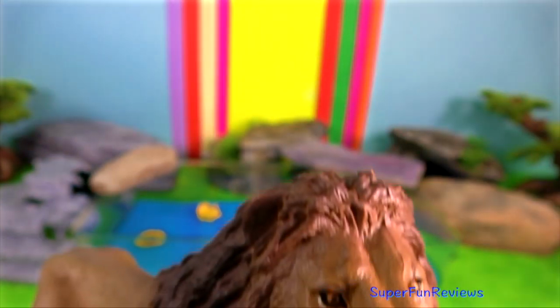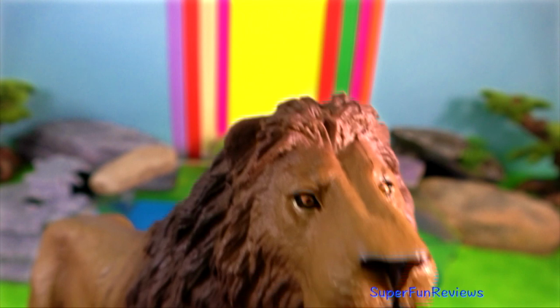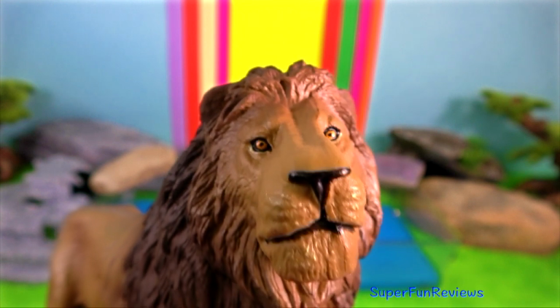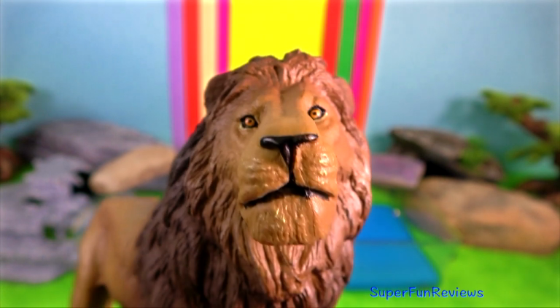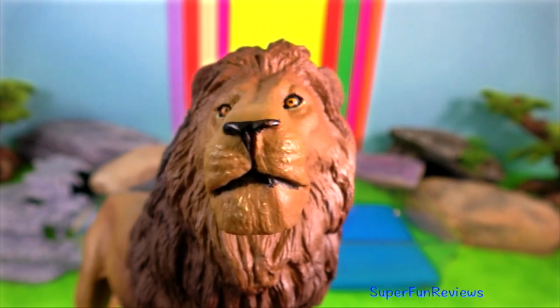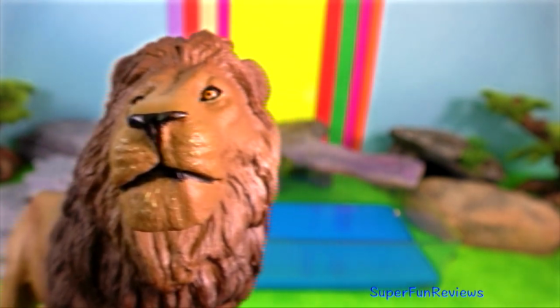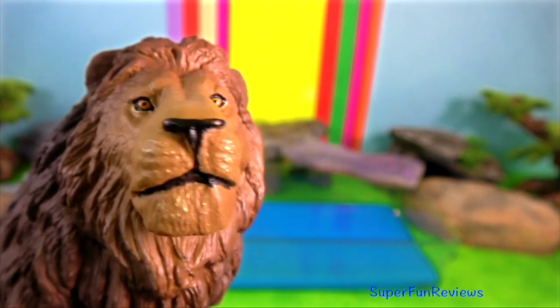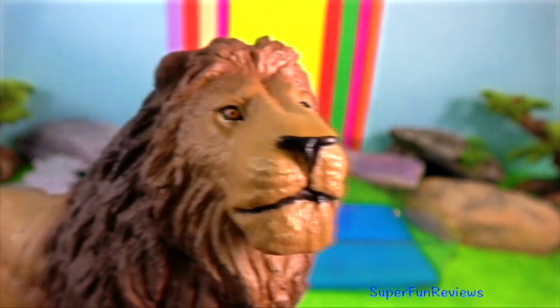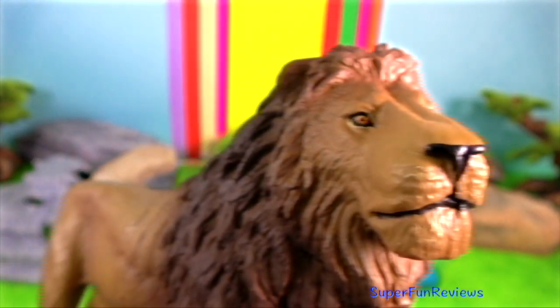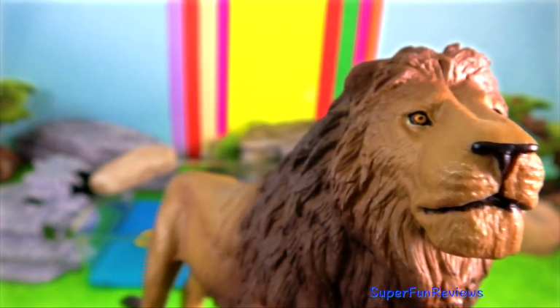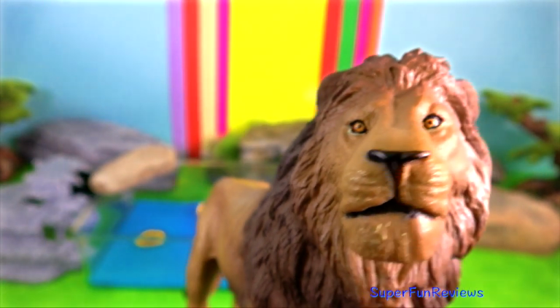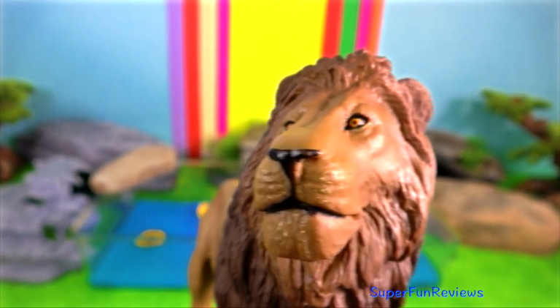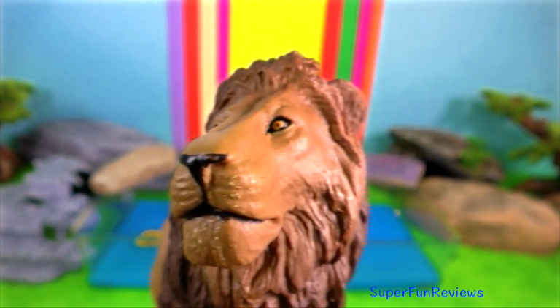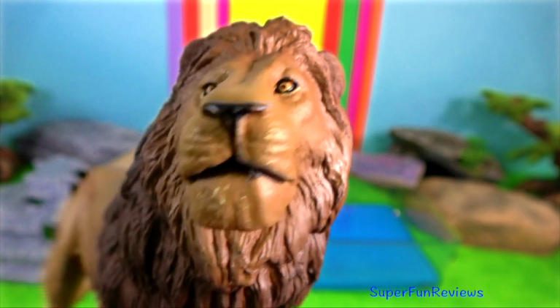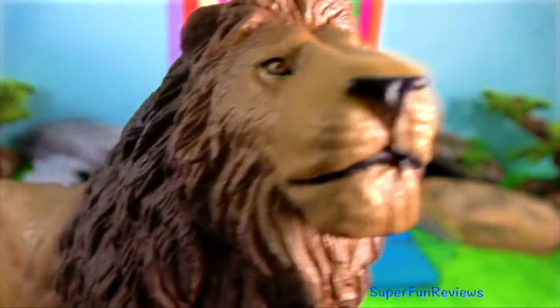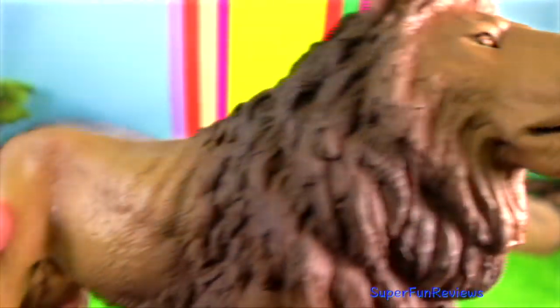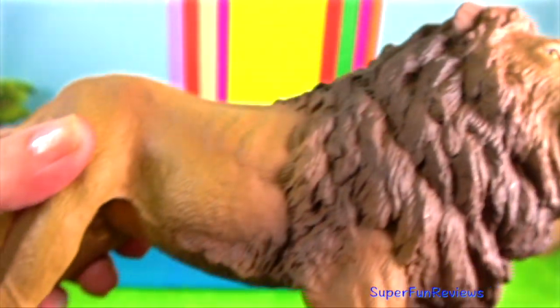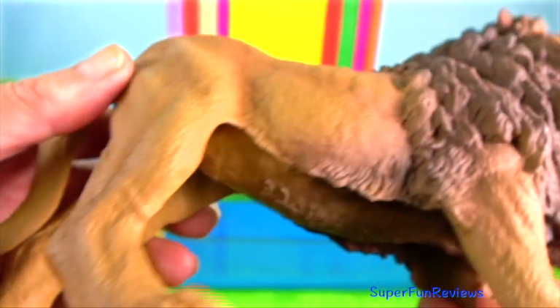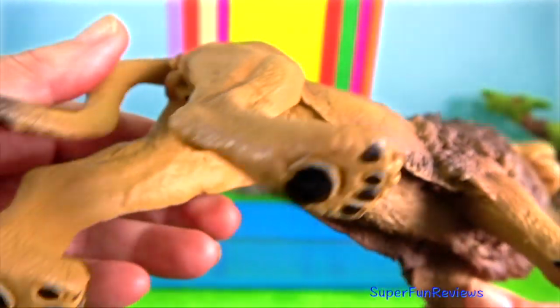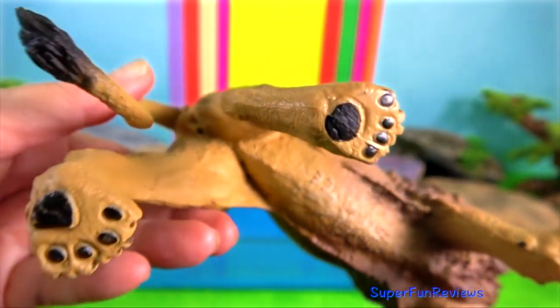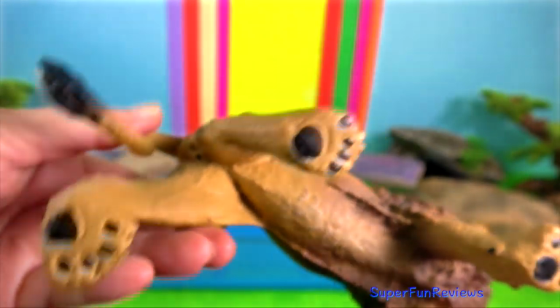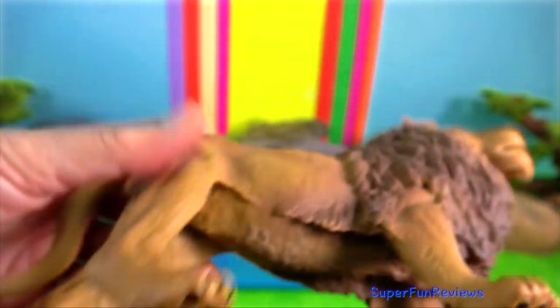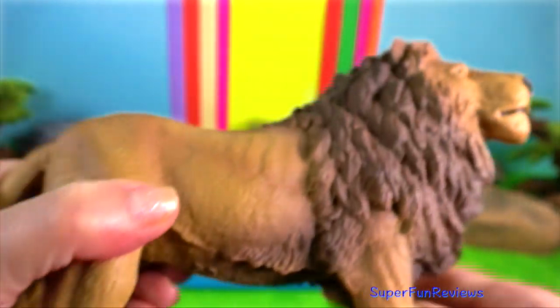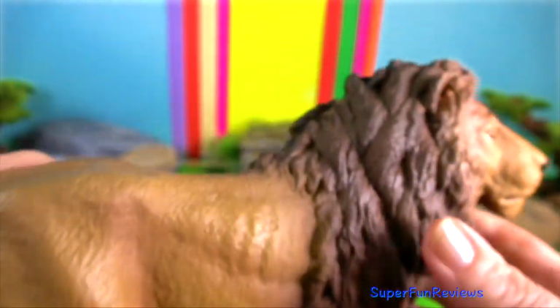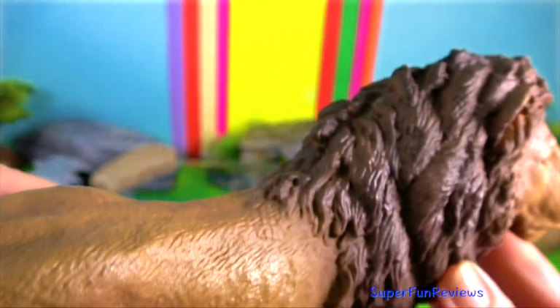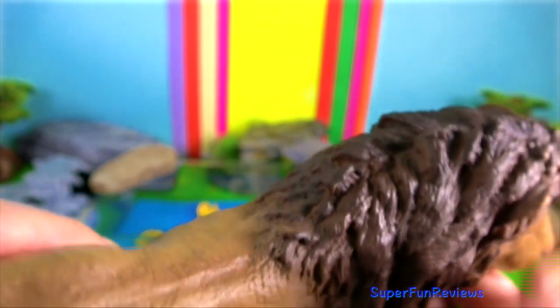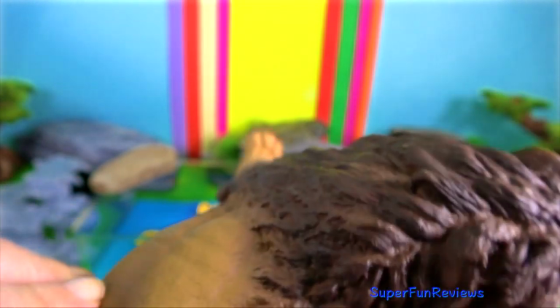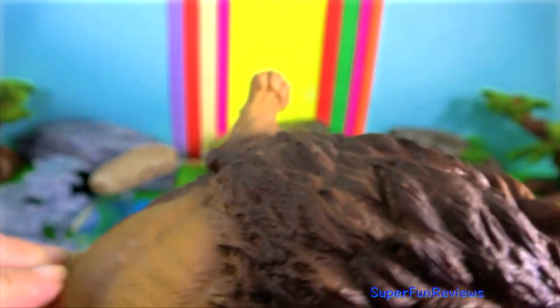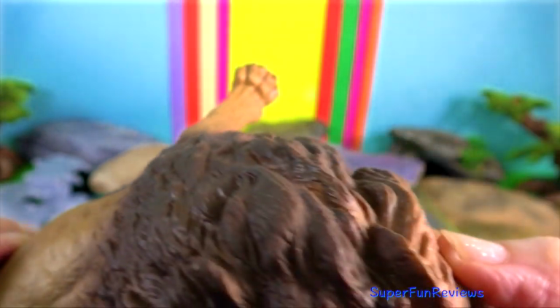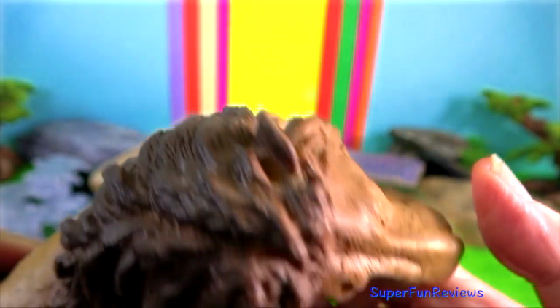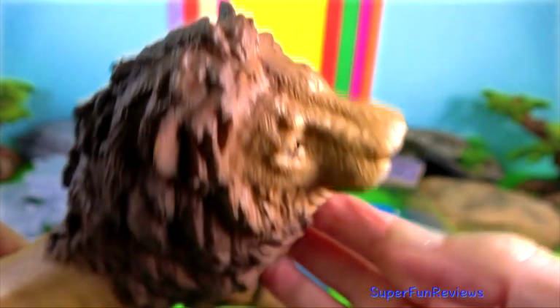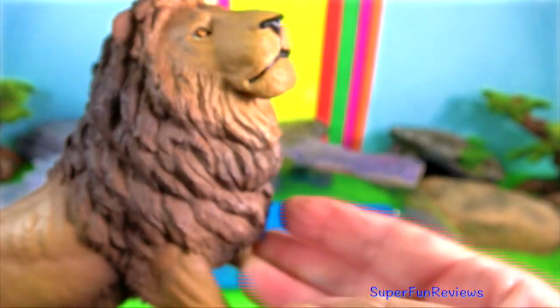Lion. They are the largest cats on the African continent. While most big cats are solitary hunters, lions like to live together in family groups called prides.